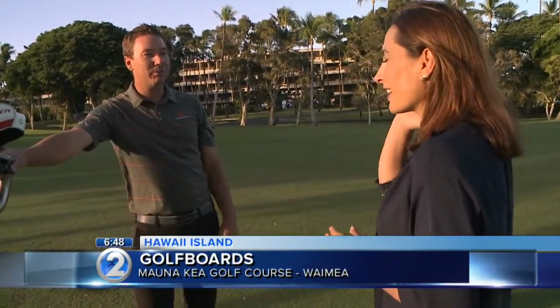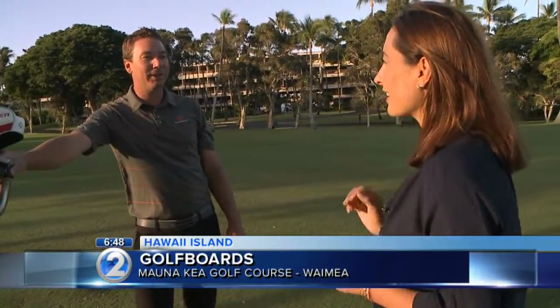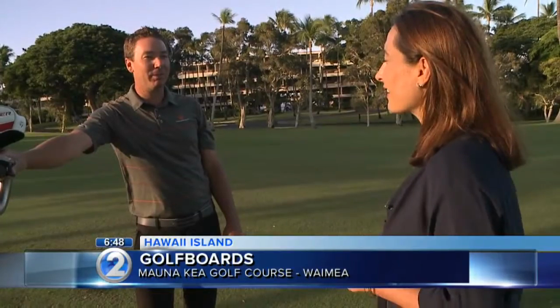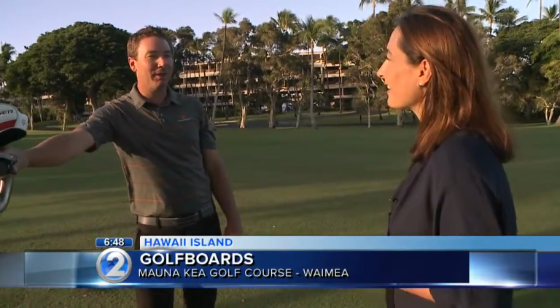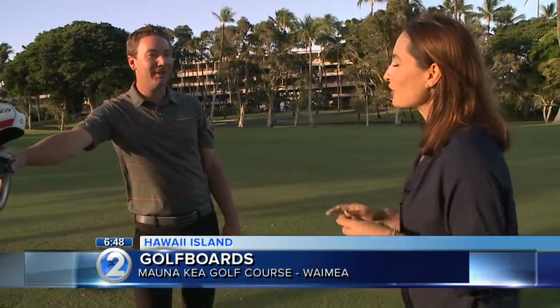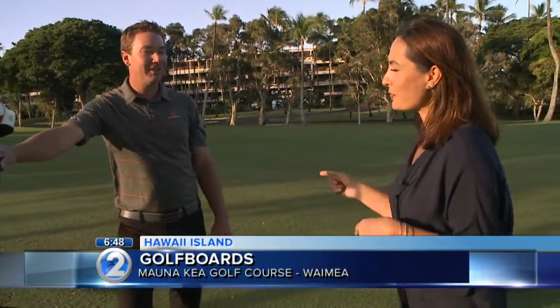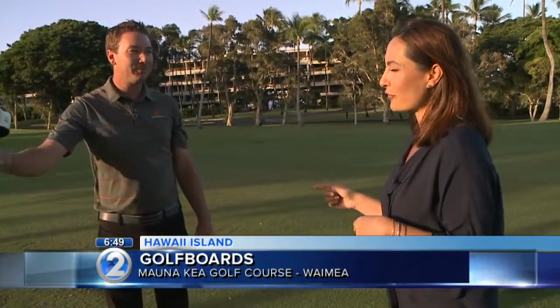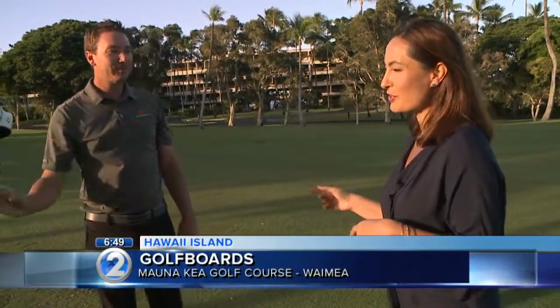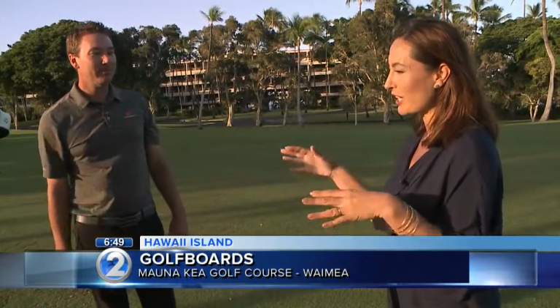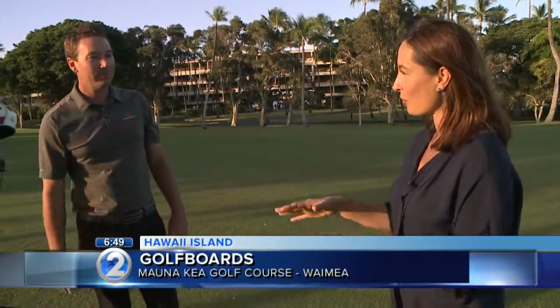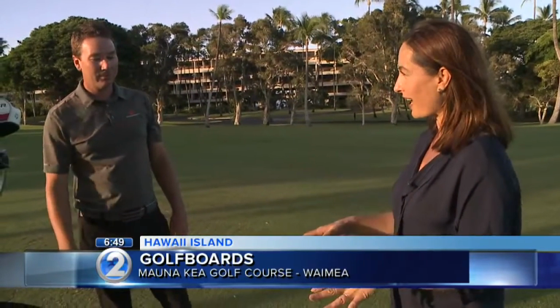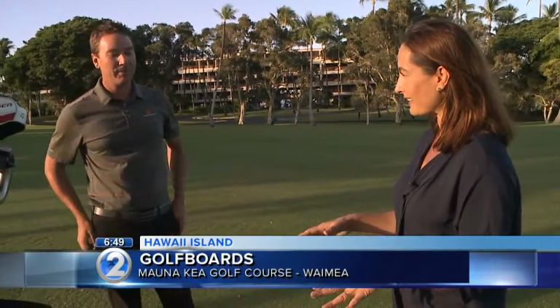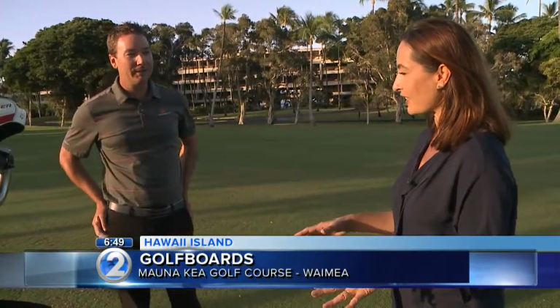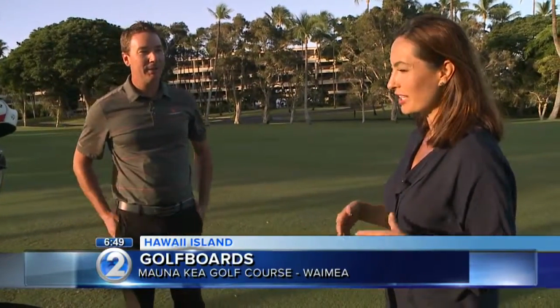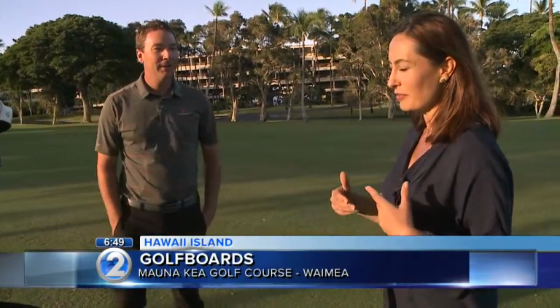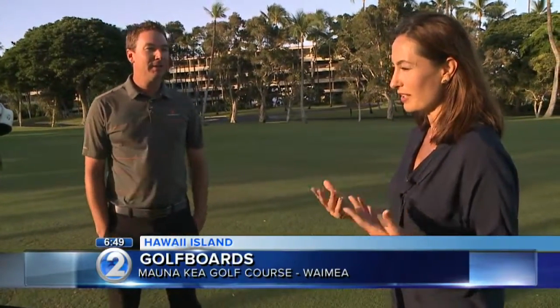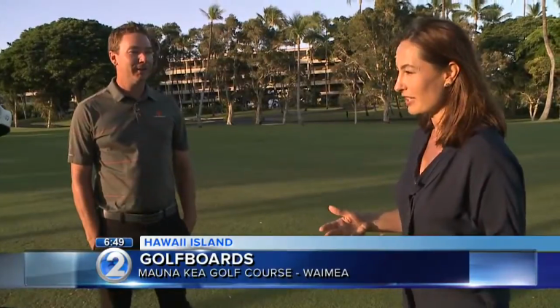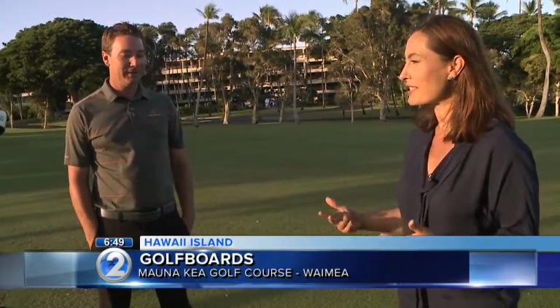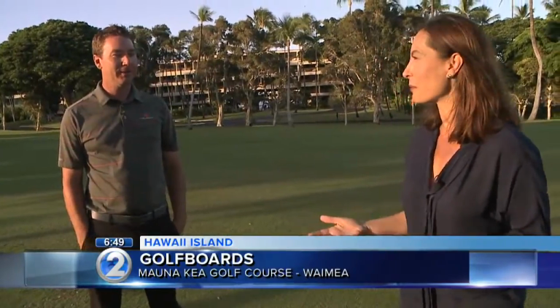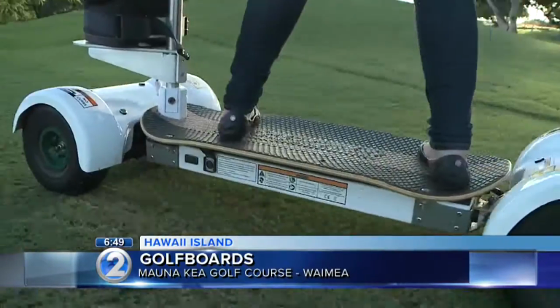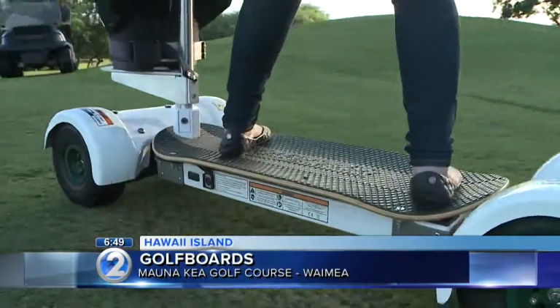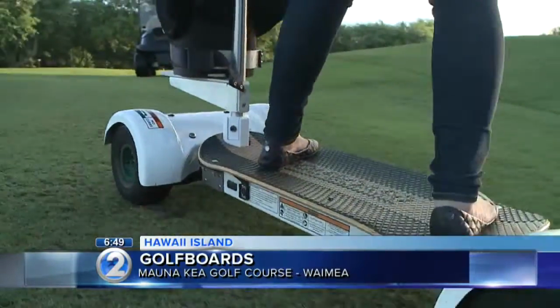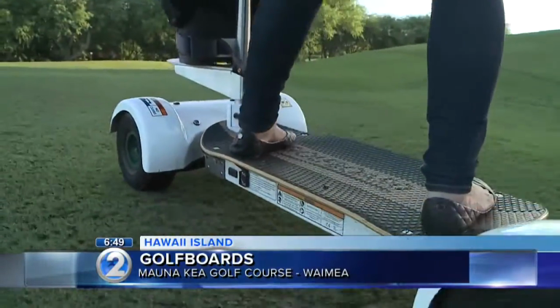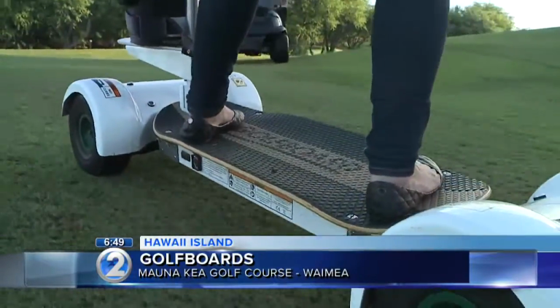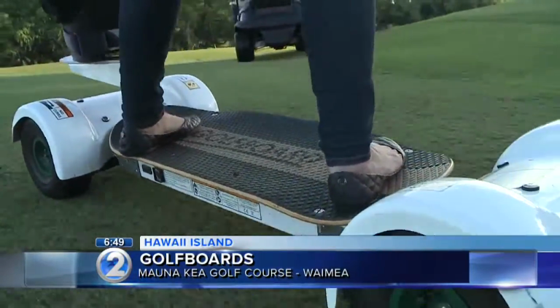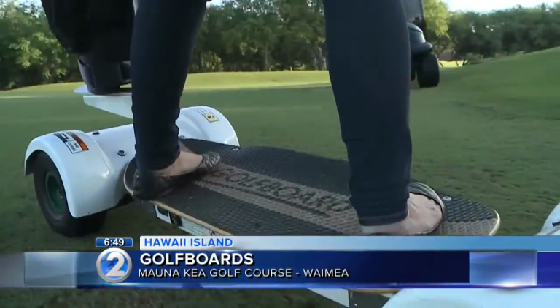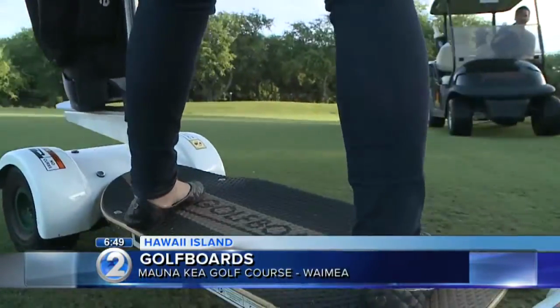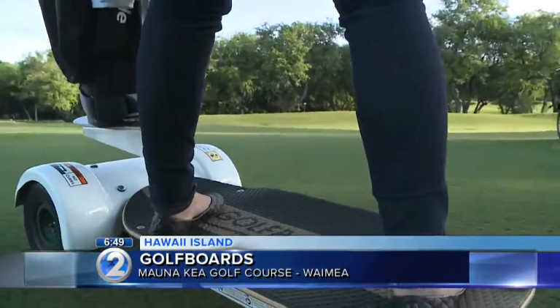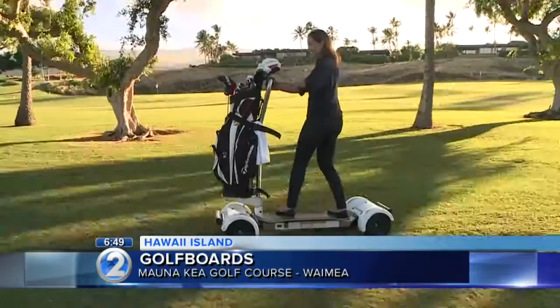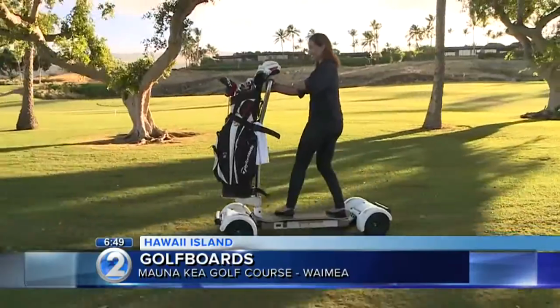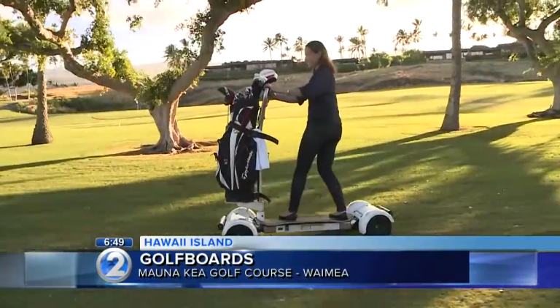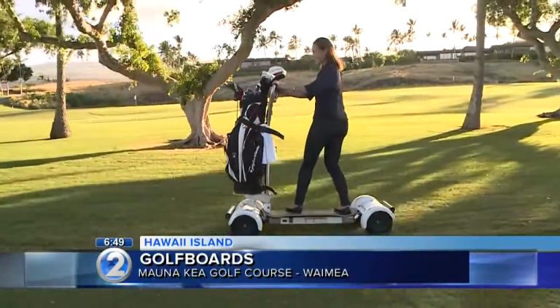So the superintendent is happy as well. You guys were the first to bring it to Hawaii Island, and it's really increased in popularity. A lot of people prefer this over the traditional golf cart.